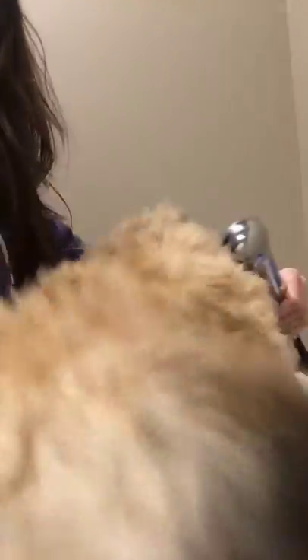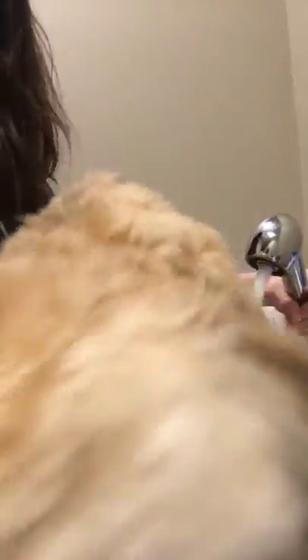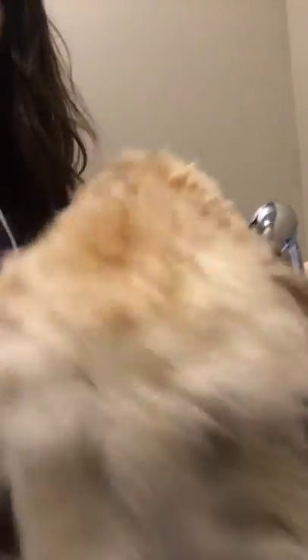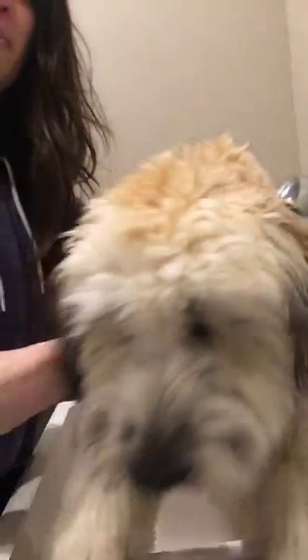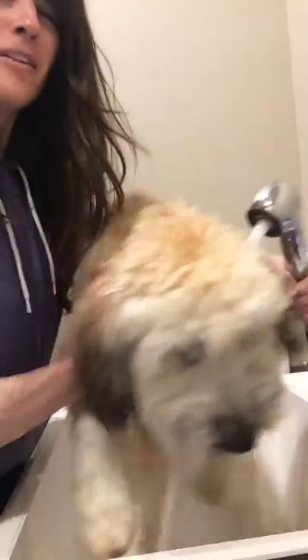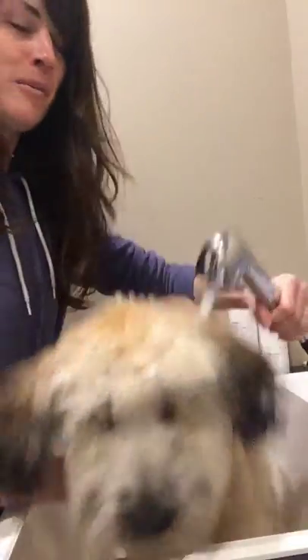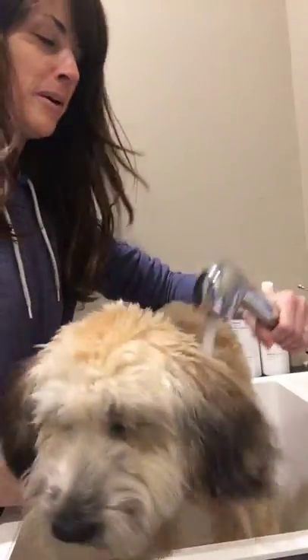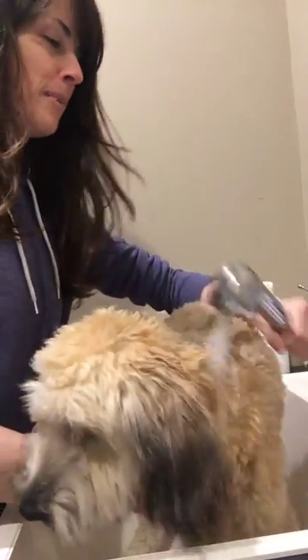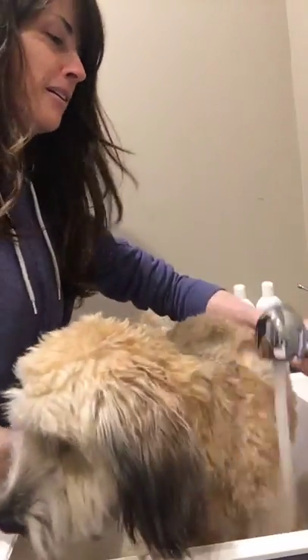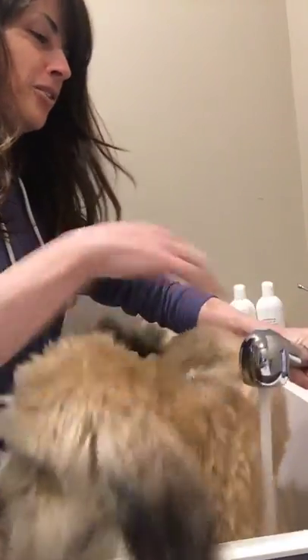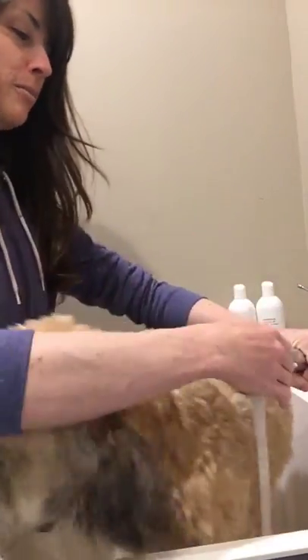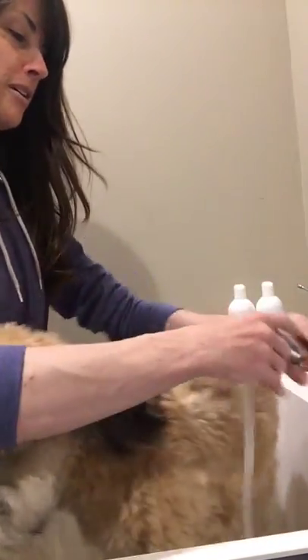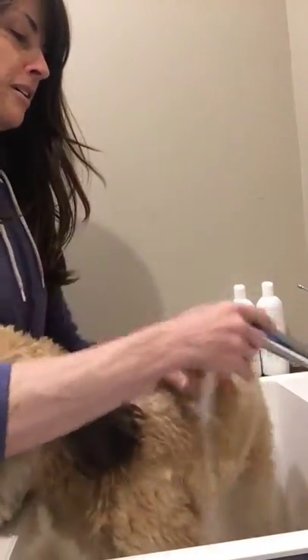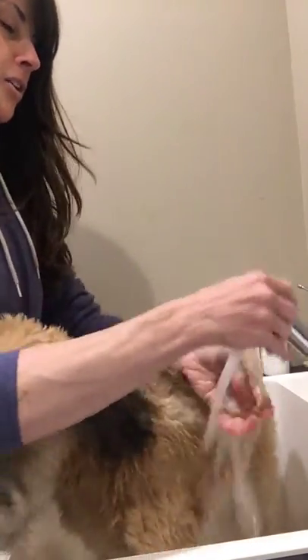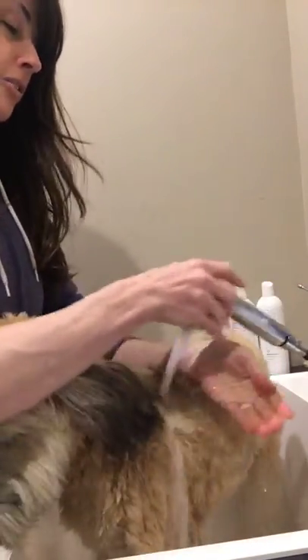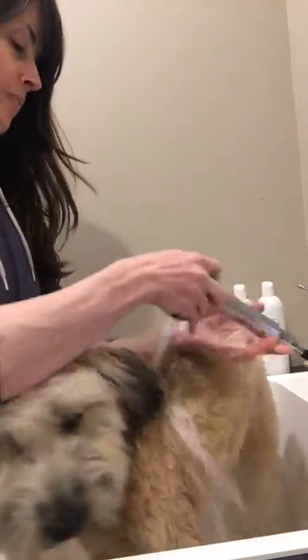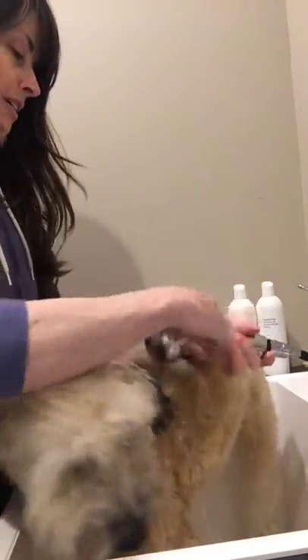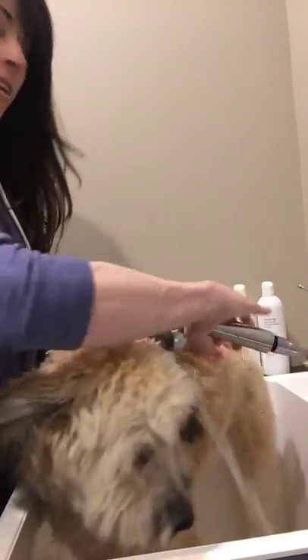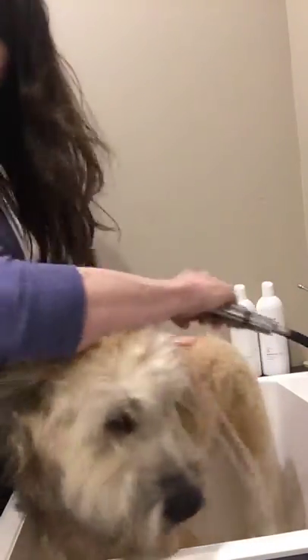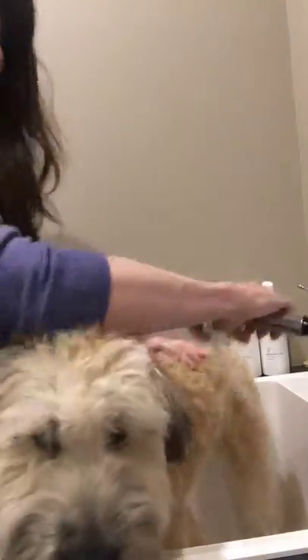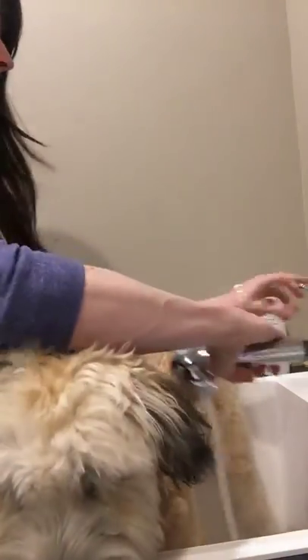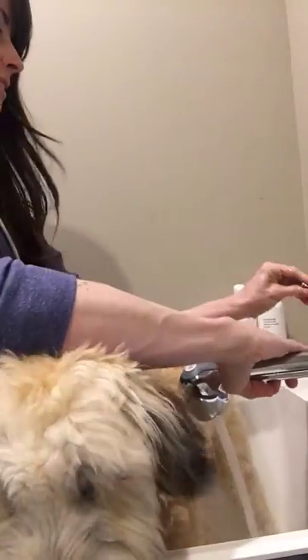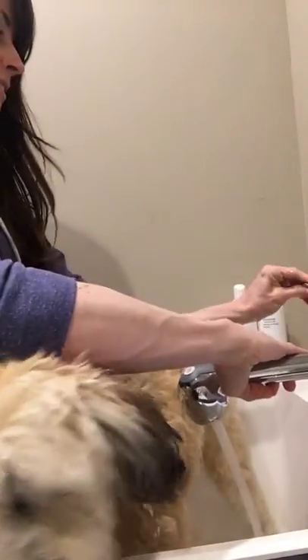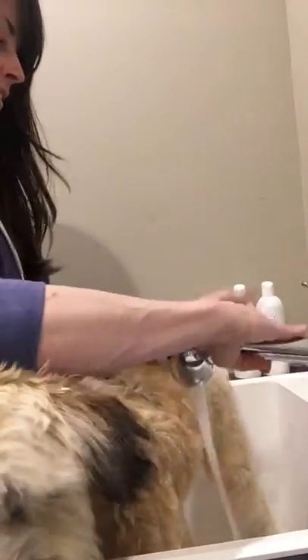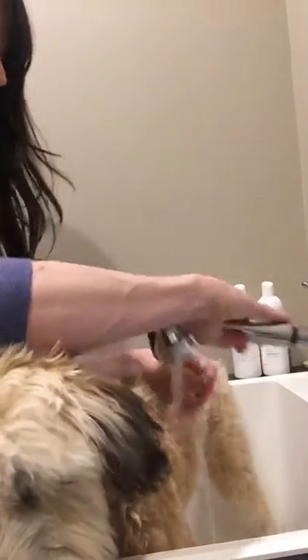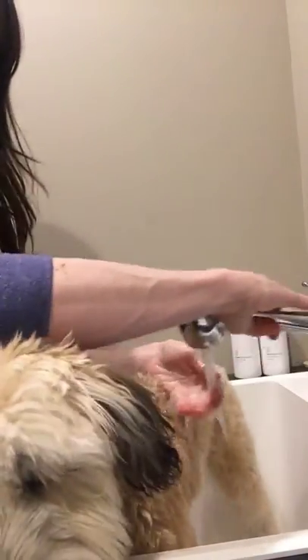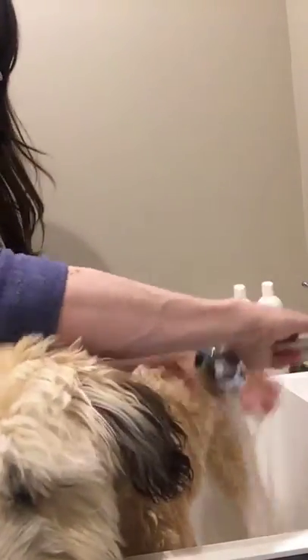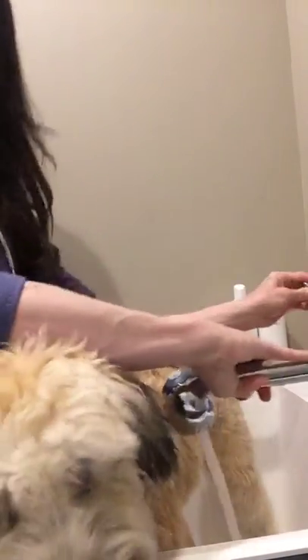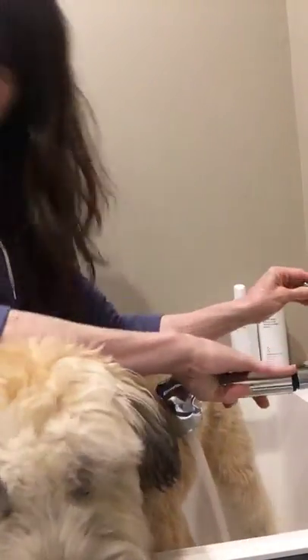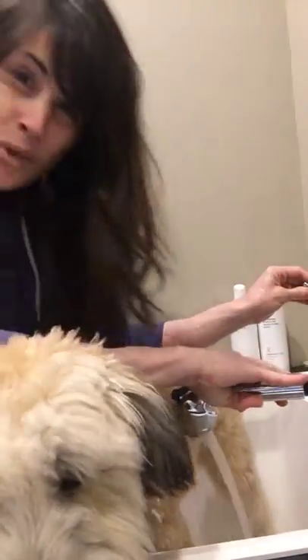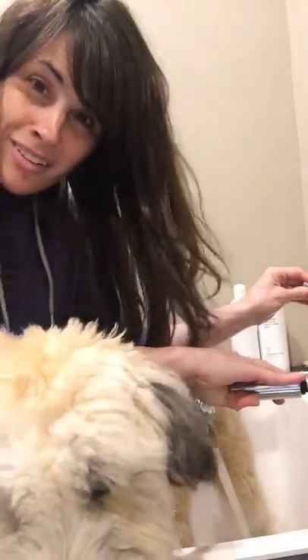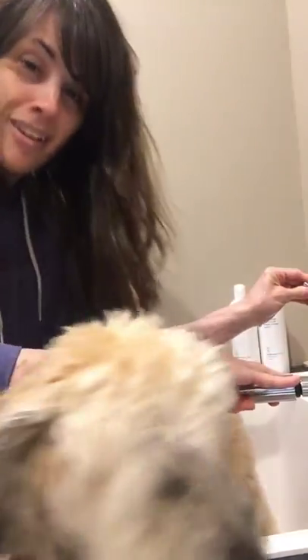Oh Butch, calm down, calm down, back, back, back. It's okay buddy. You can see how exciting this is to give a Wheaten Terrier a bath — he's a Wheaten Terrier.